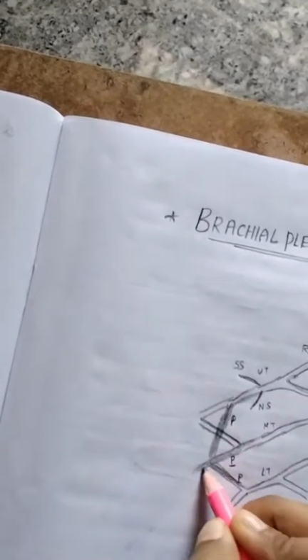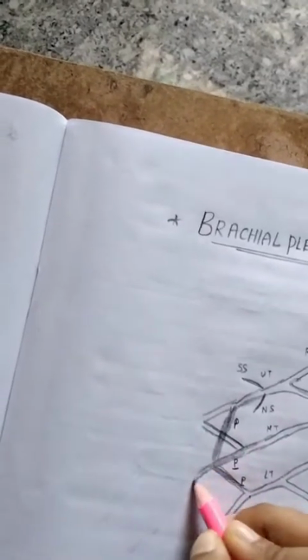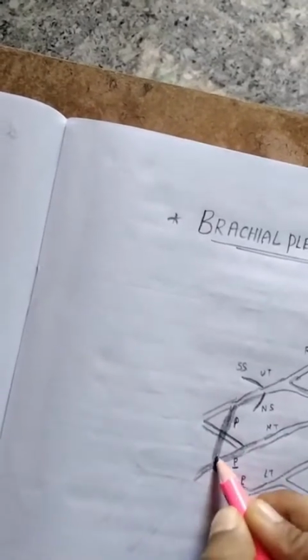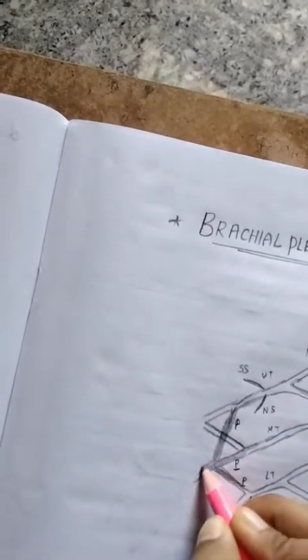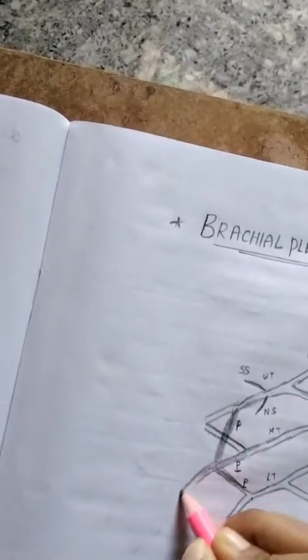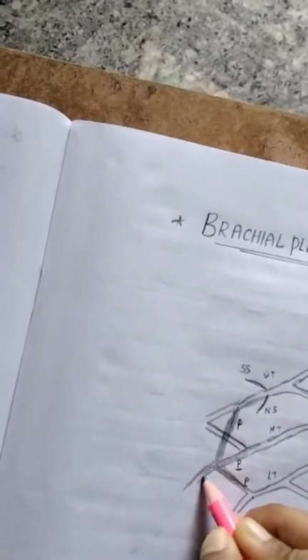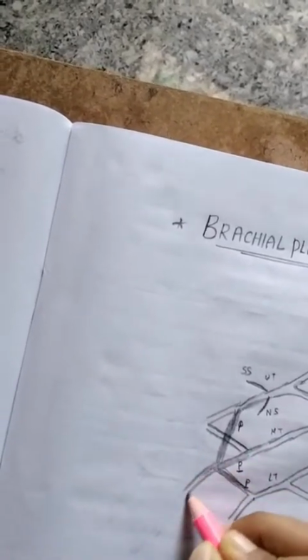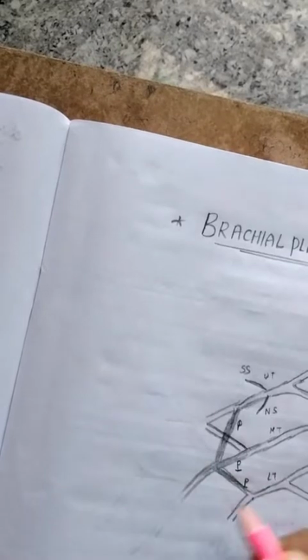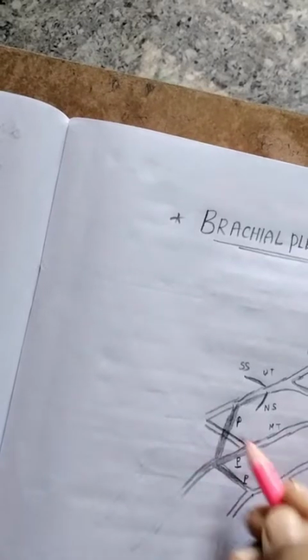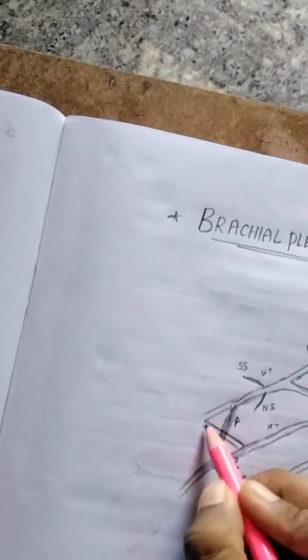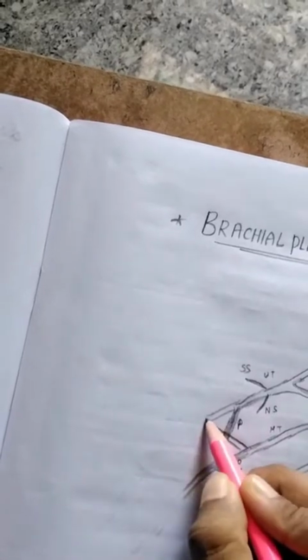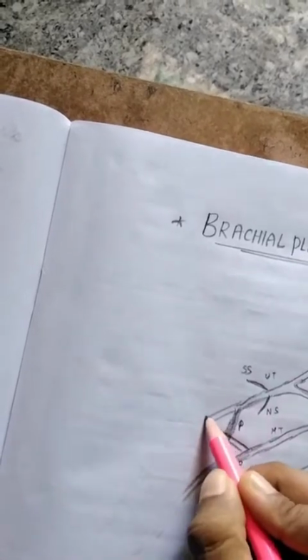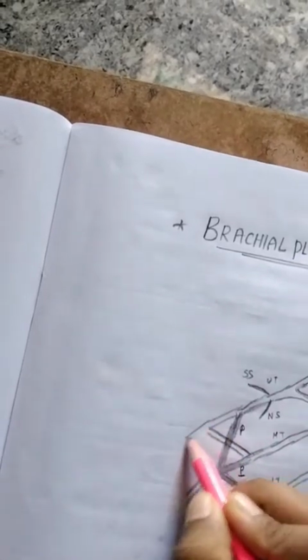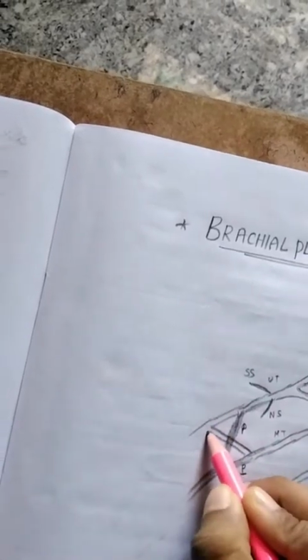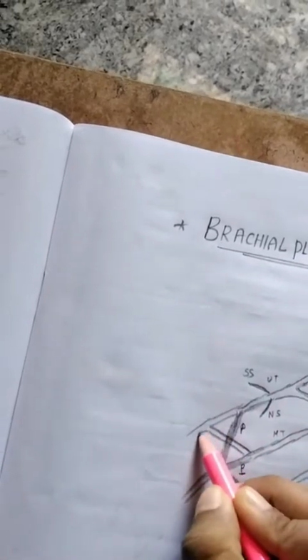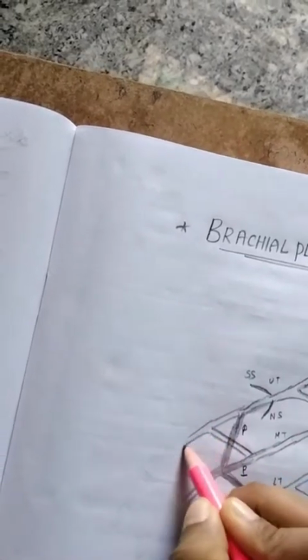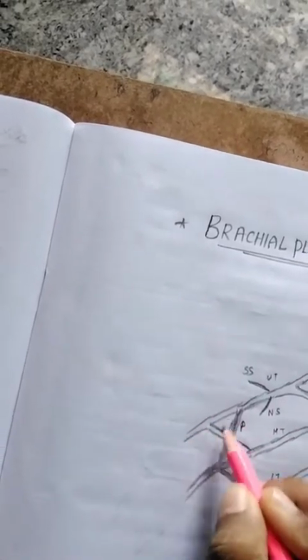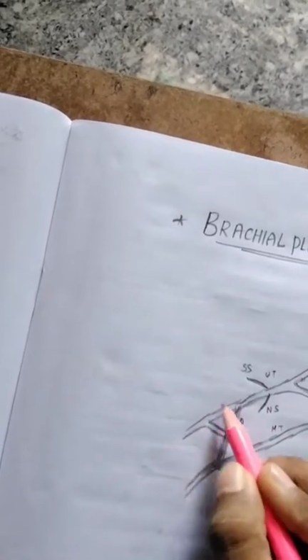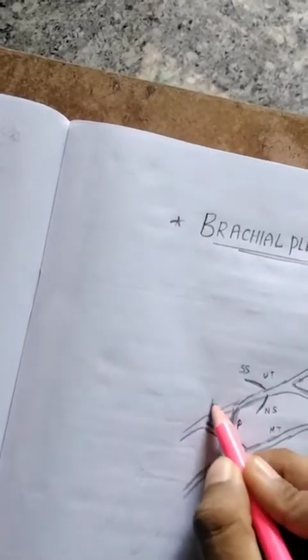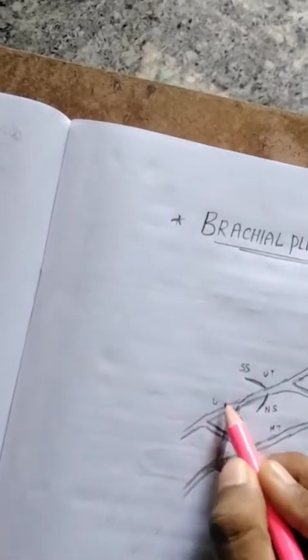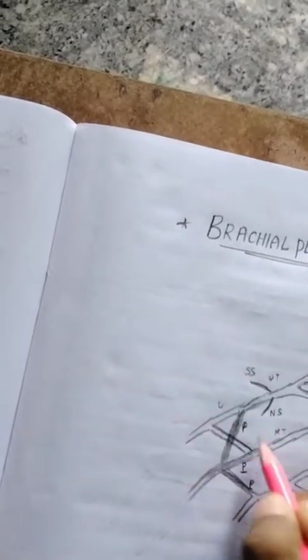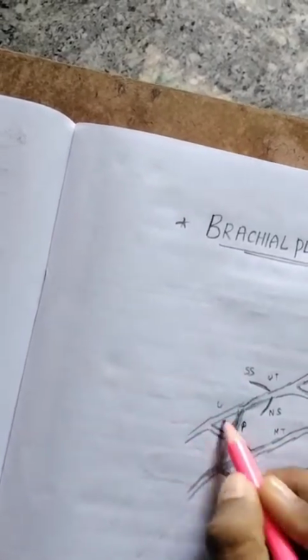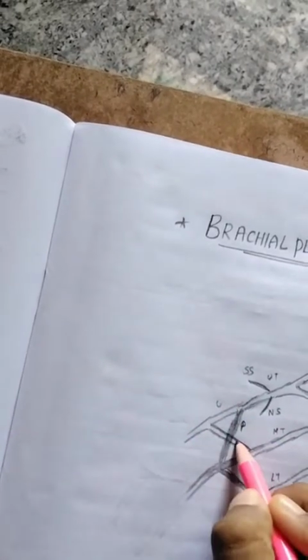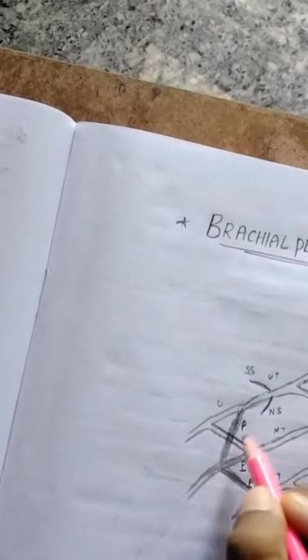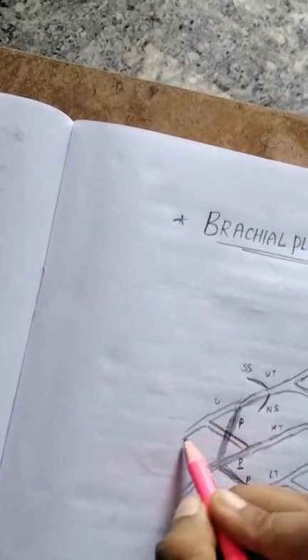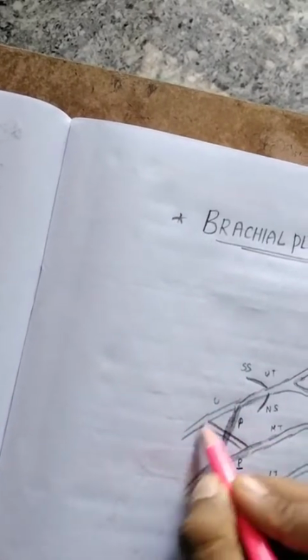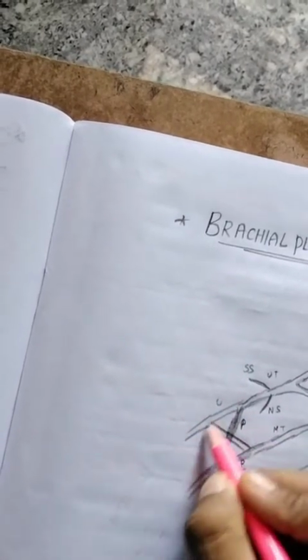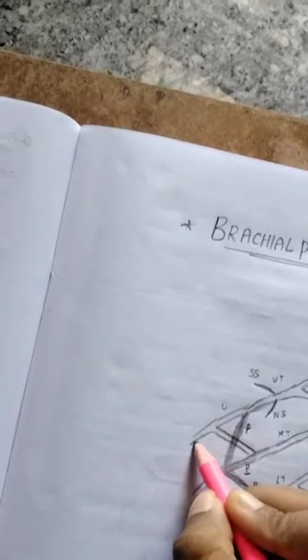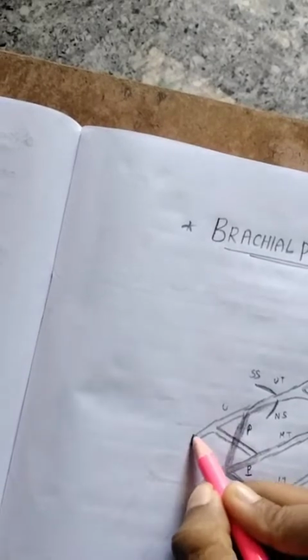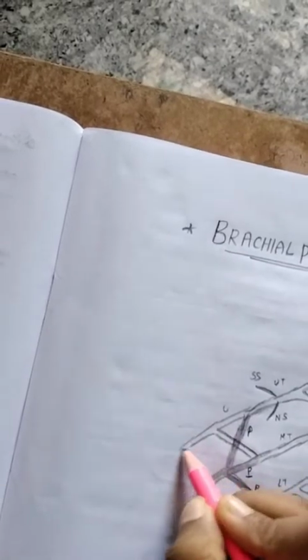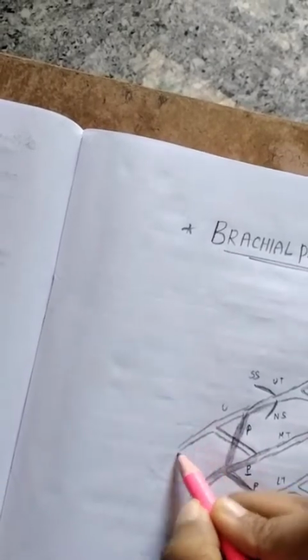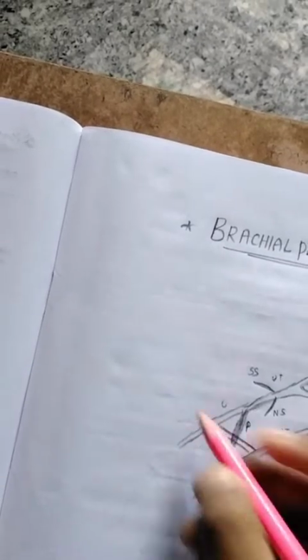All the posterior divisions together form the posterior cord. The anterior divisions of the upper trunk and middle trunk together form the lateral cord.